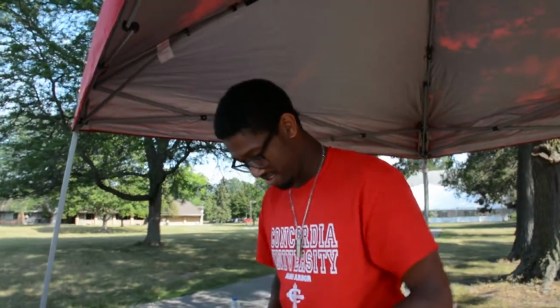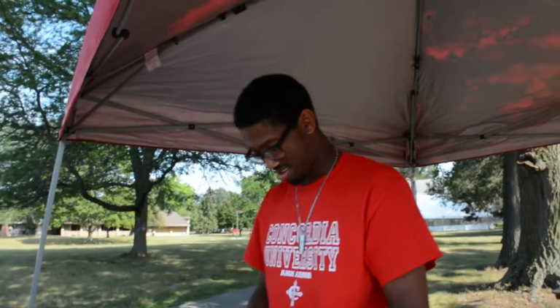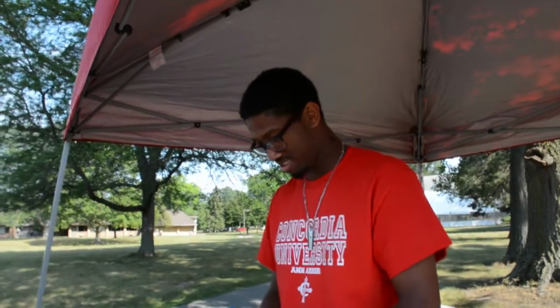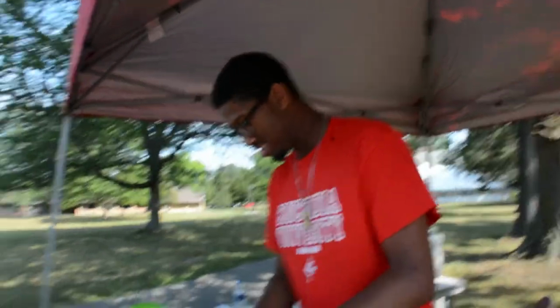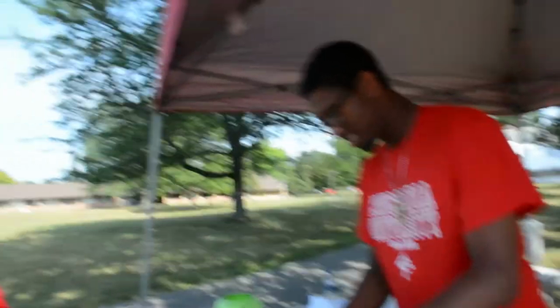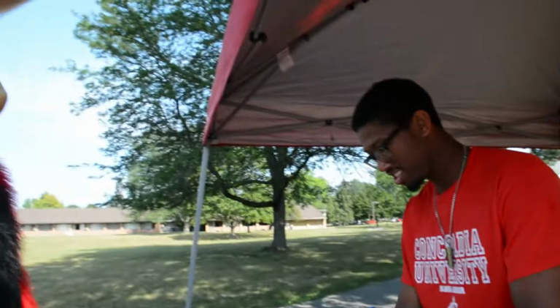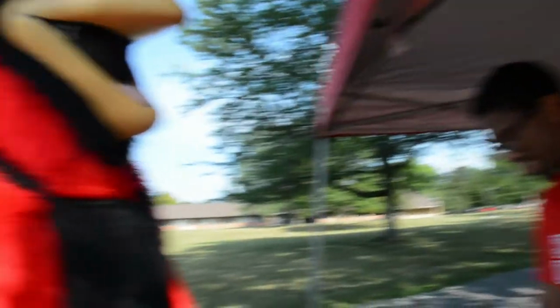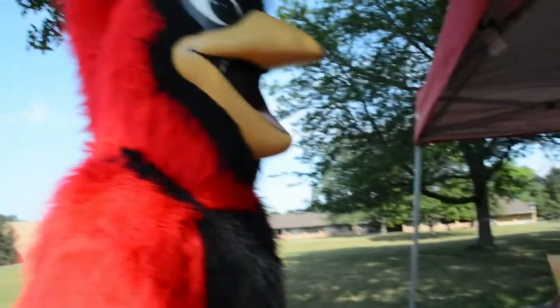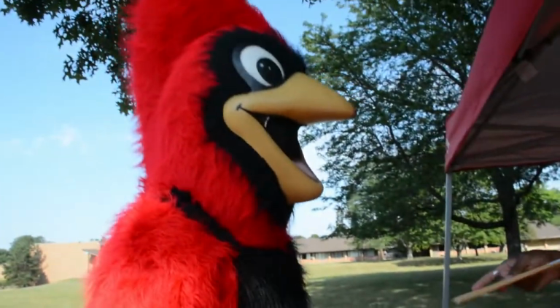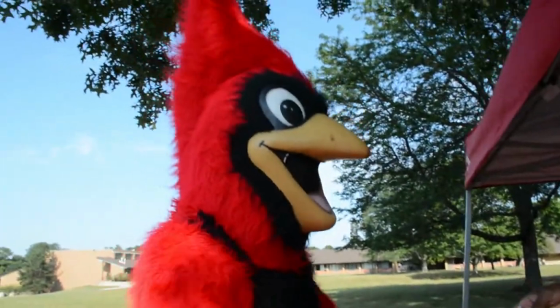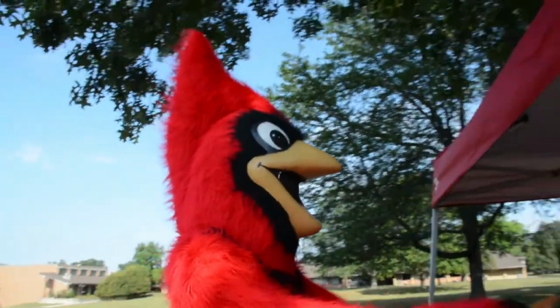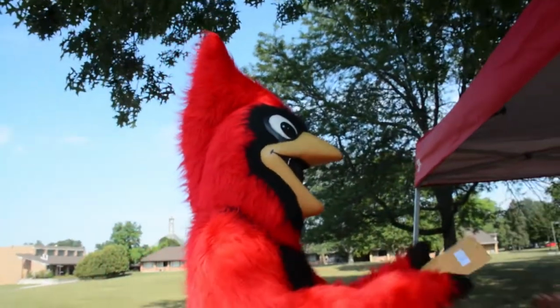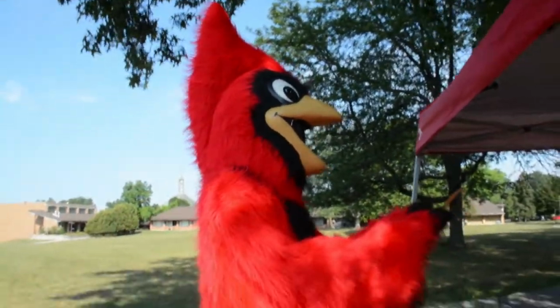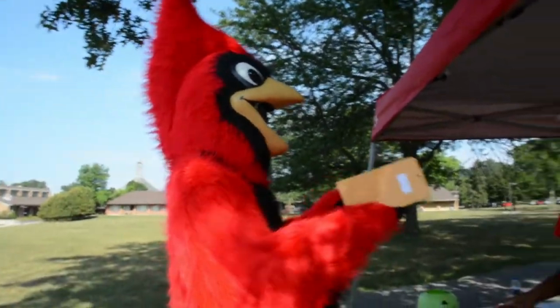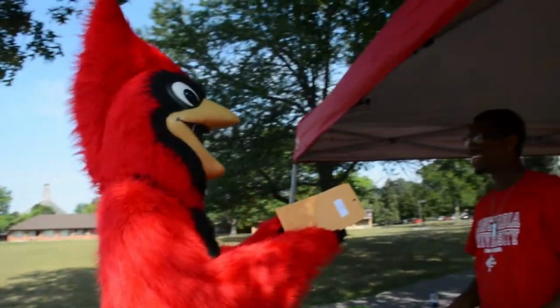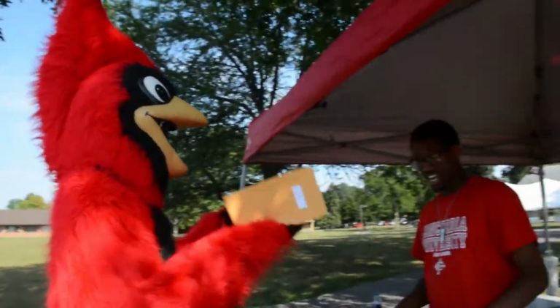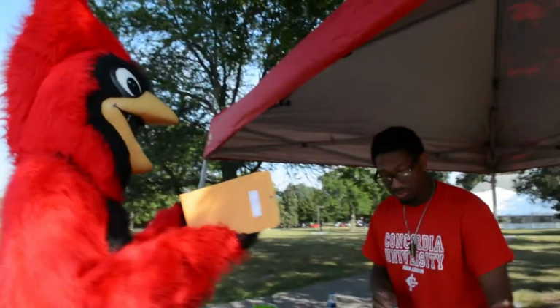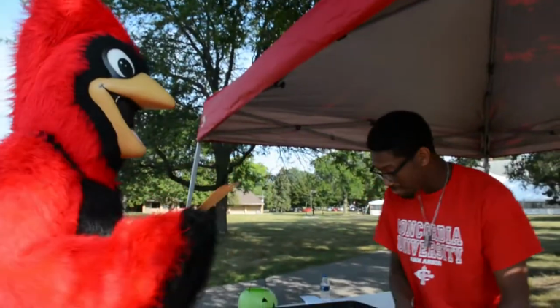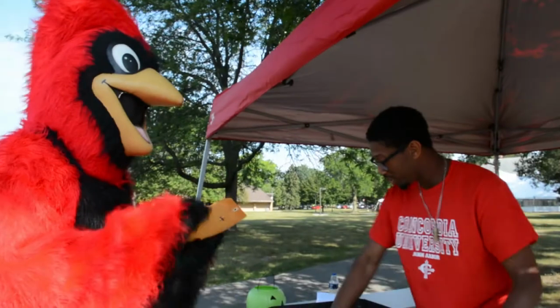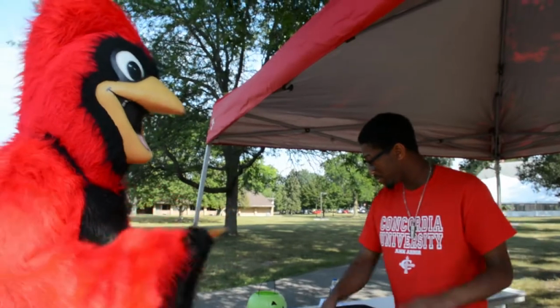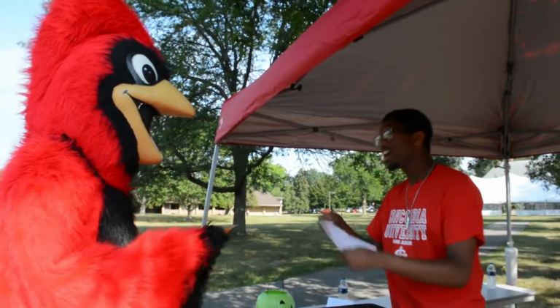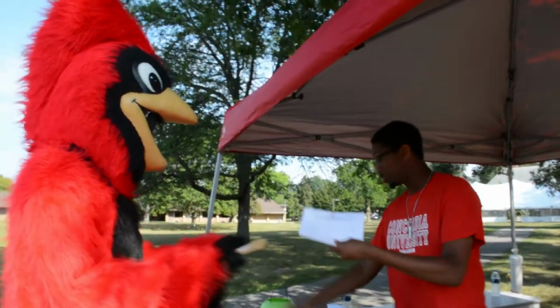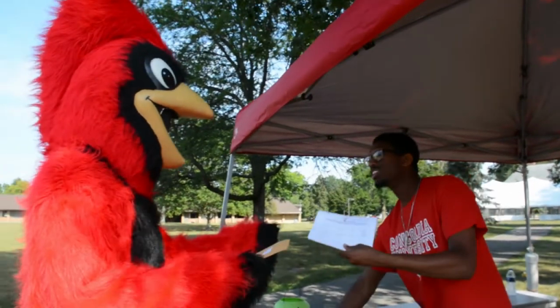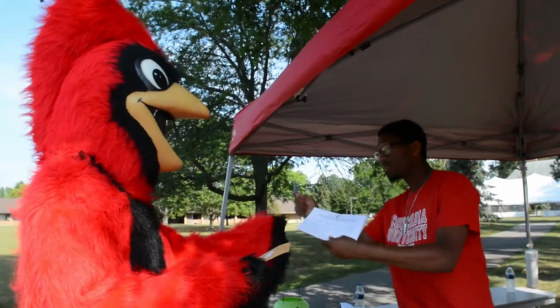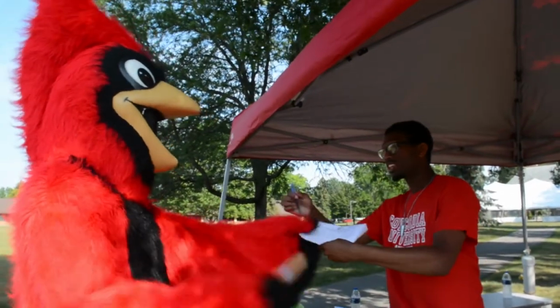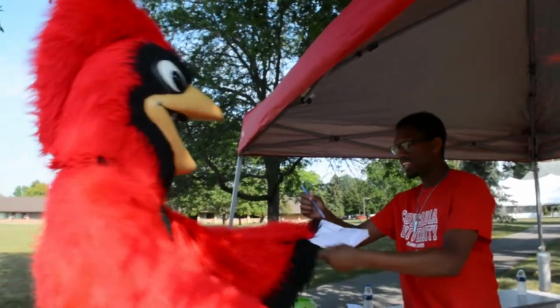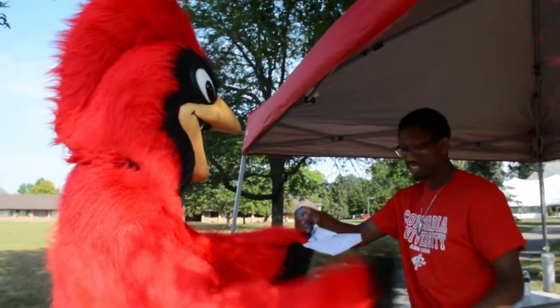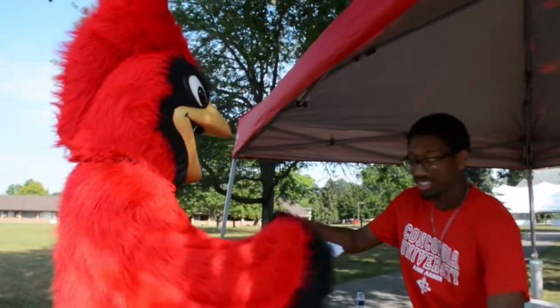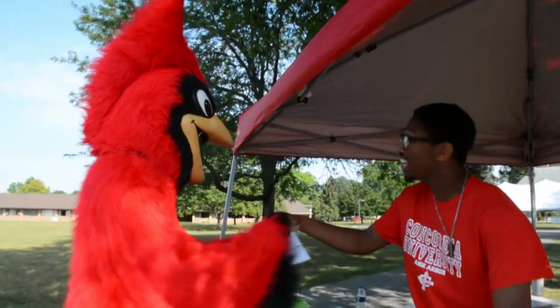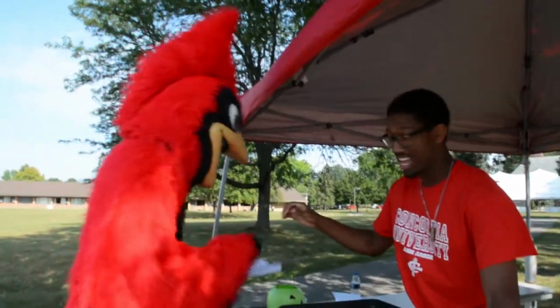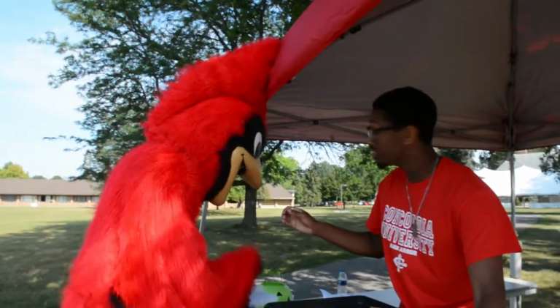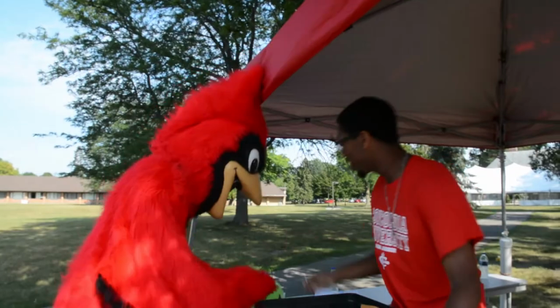Before you can receive your keys and ID — if you didn't get one in Central Campus — there are a few forms to fill out. Here you will be given a FERPA form, a mailbox key contract, and an RCI, which is an inventory of what the room looks like when you arrive.